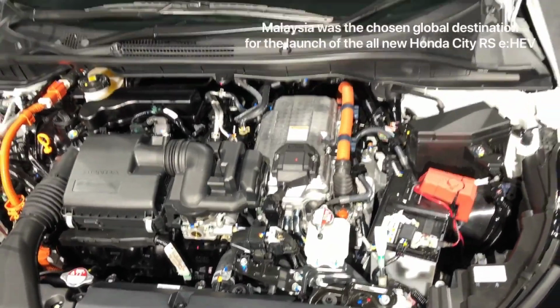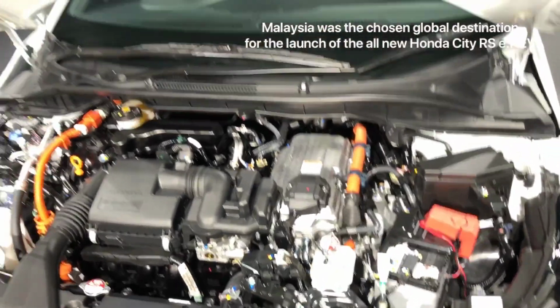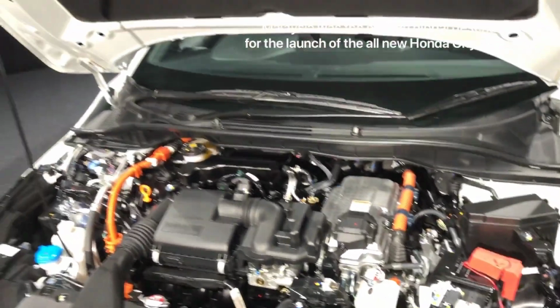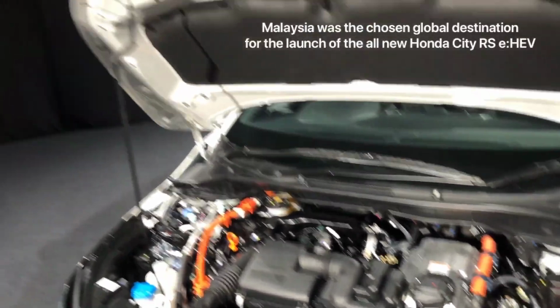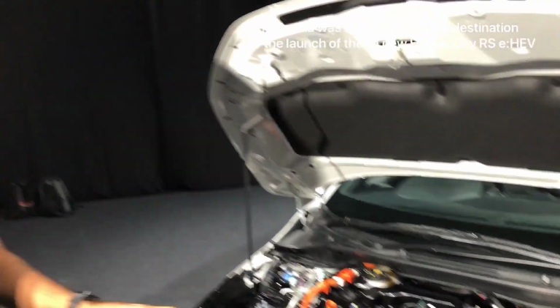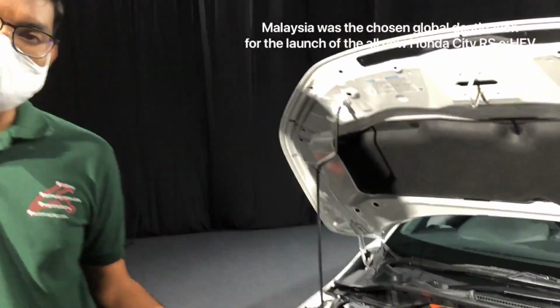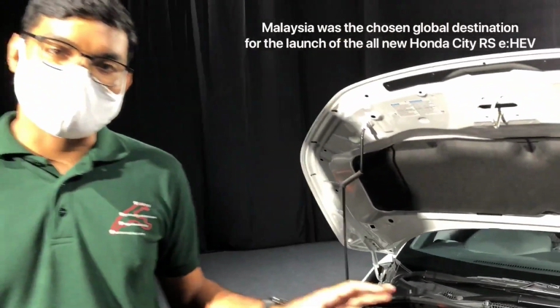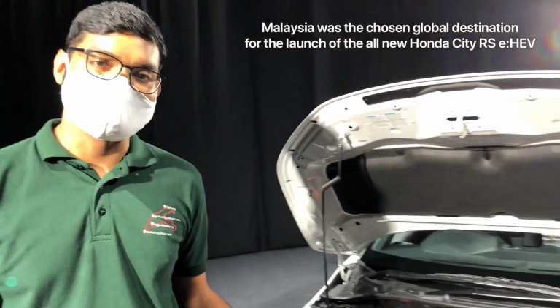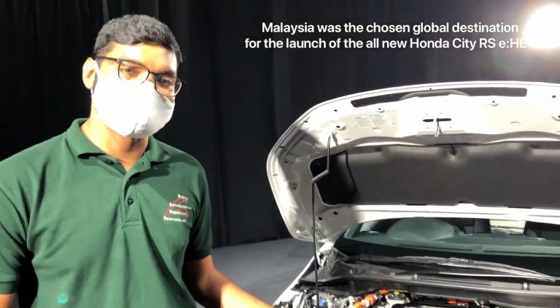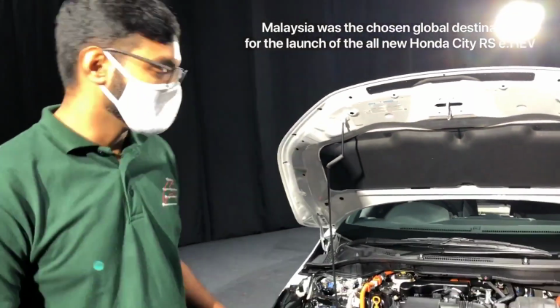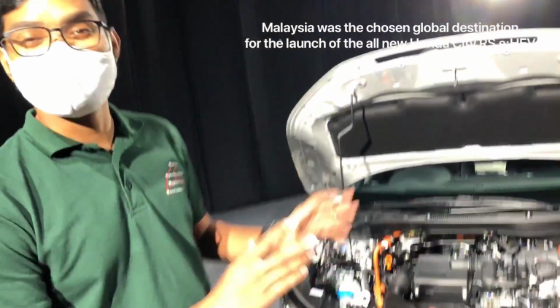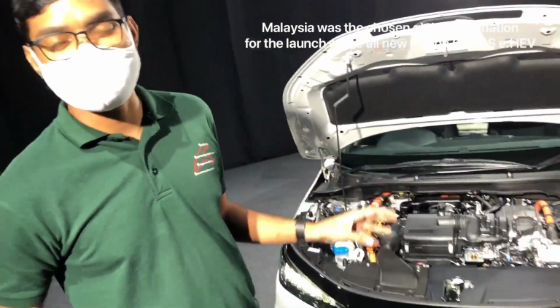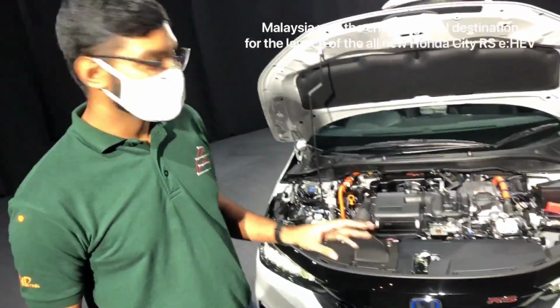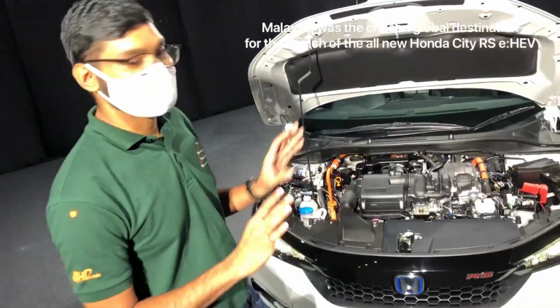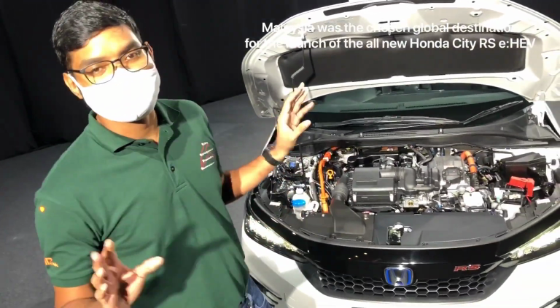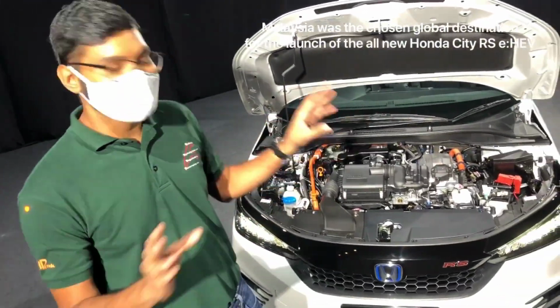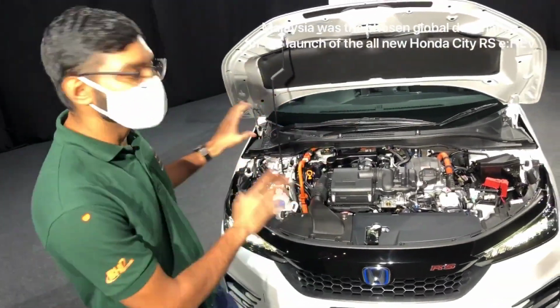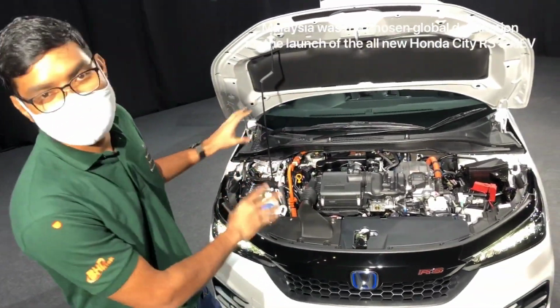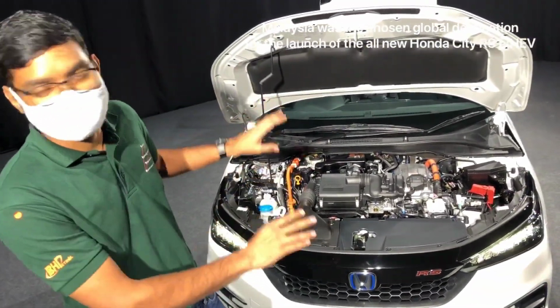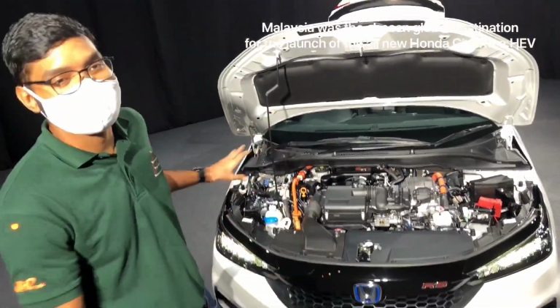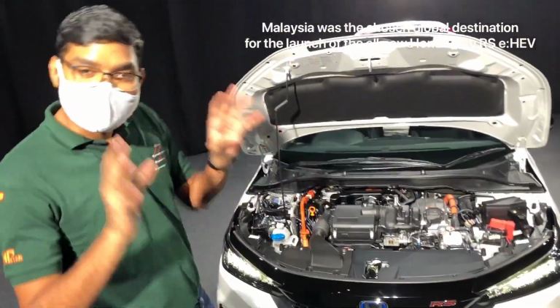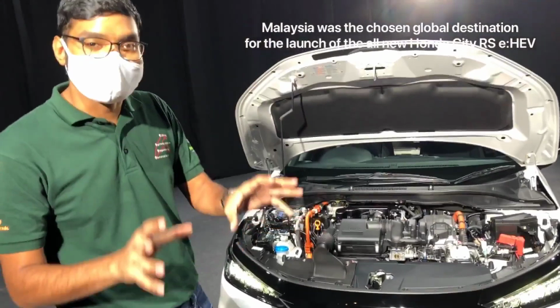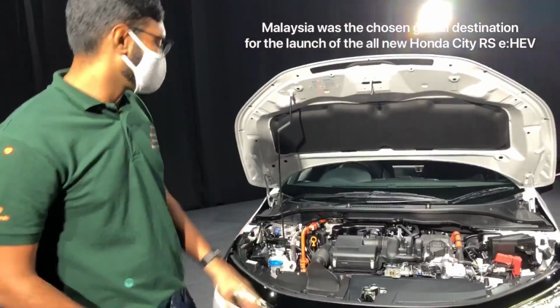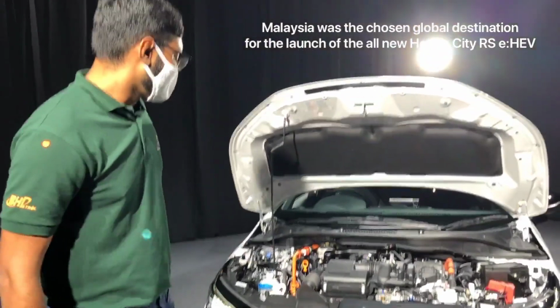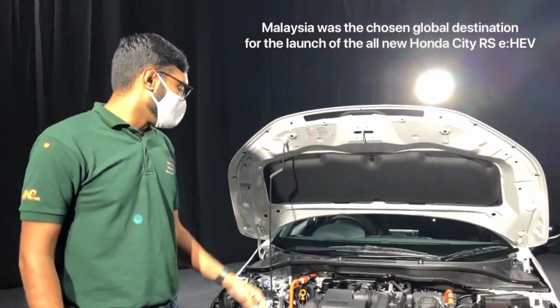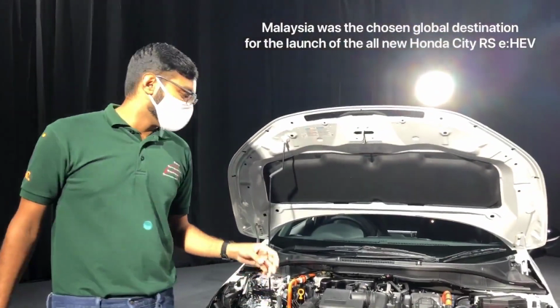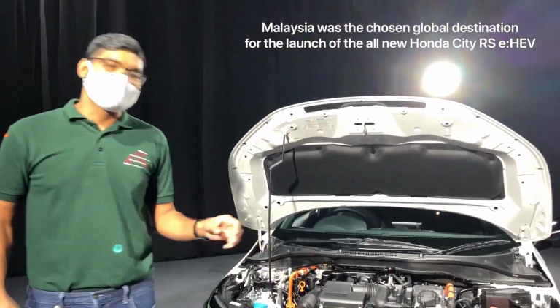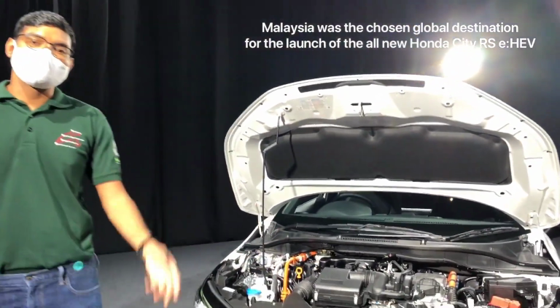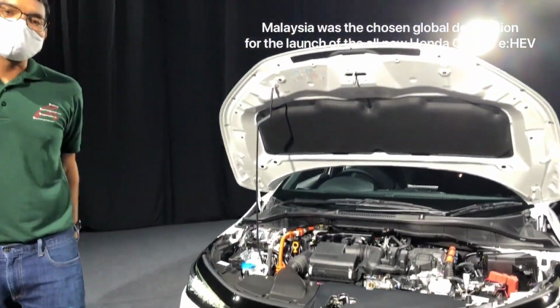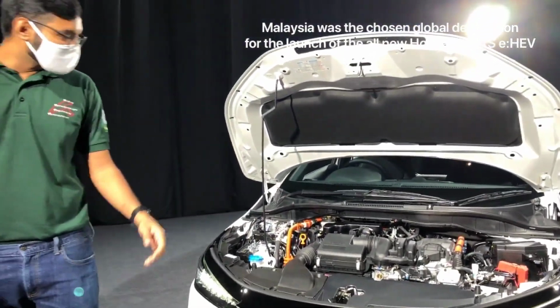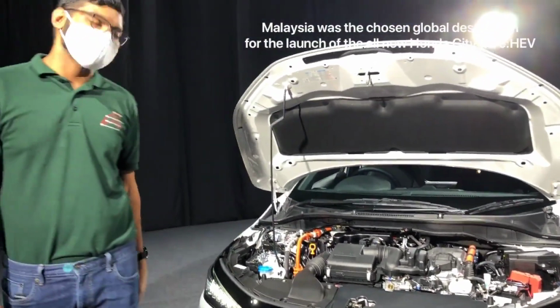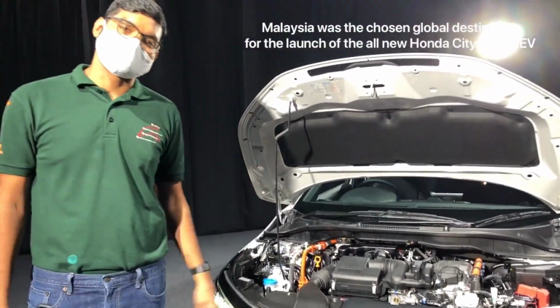Hi guys, this is the all-new Honda City RS. It's a world premiere. There's no City EHEV RS in the world except for Malaysia. I thought I'd run you through a few interesting facts about this car.